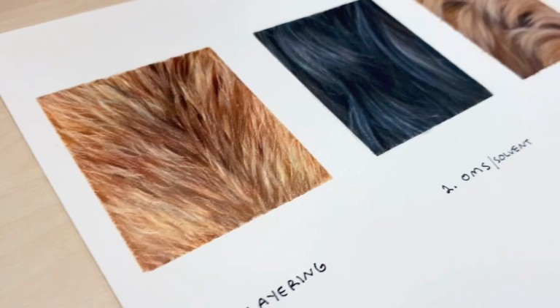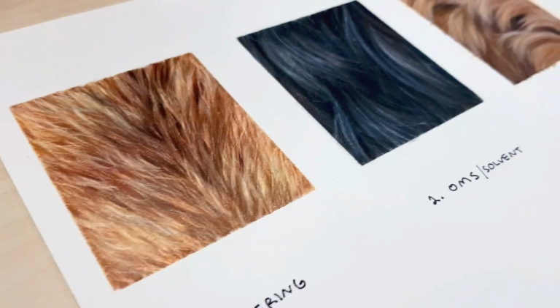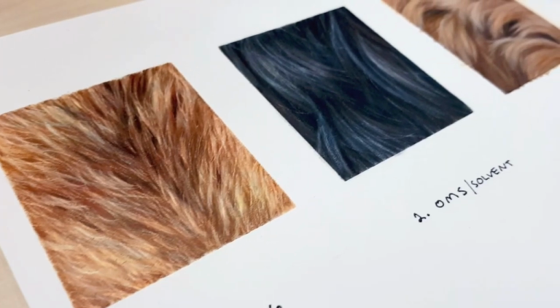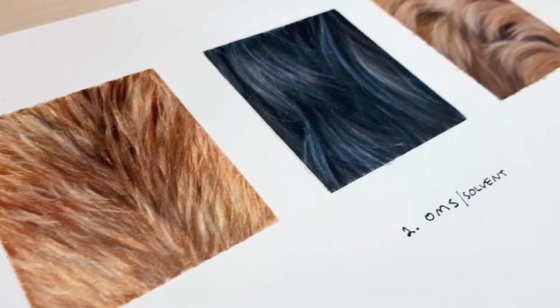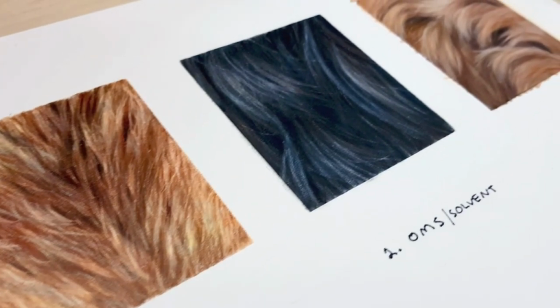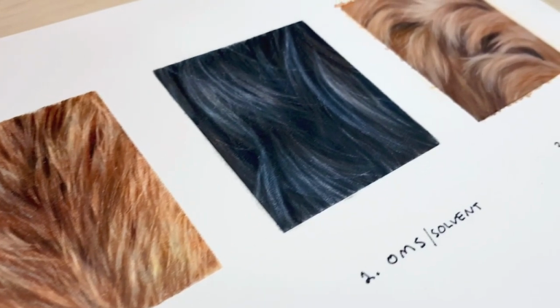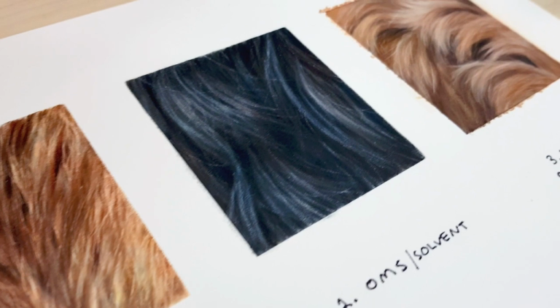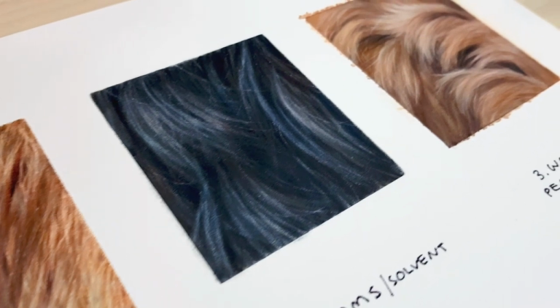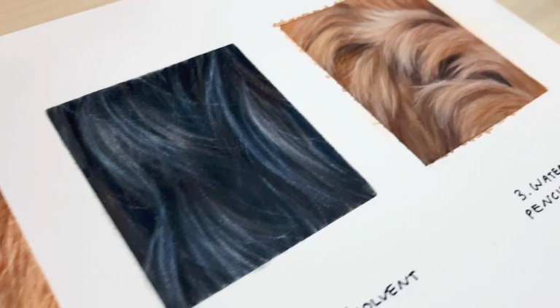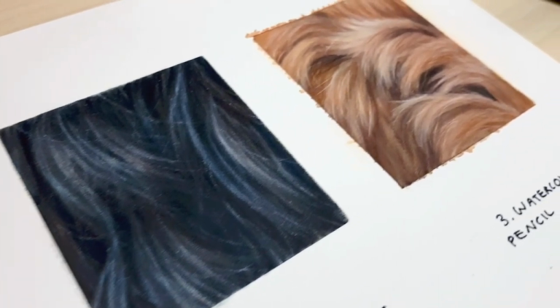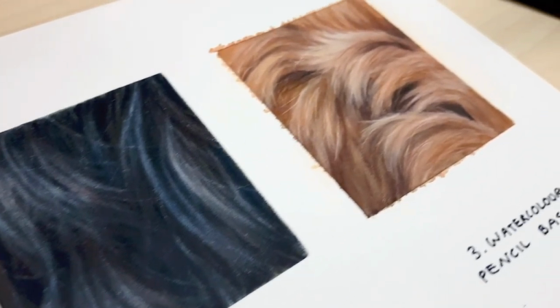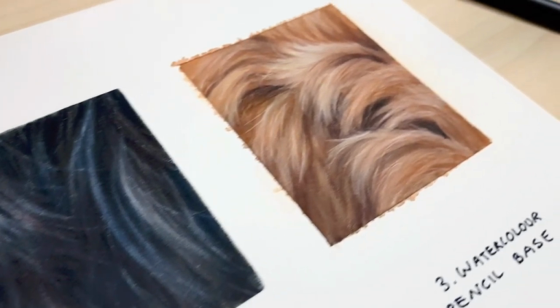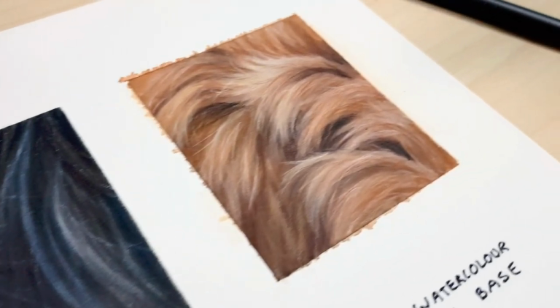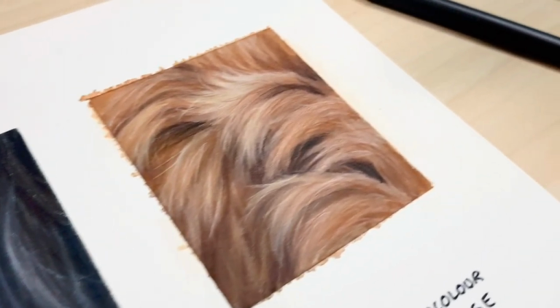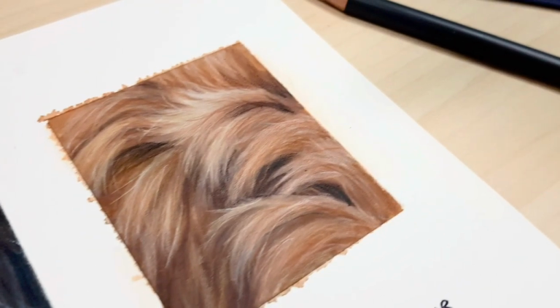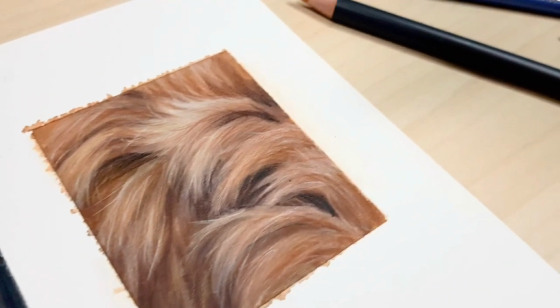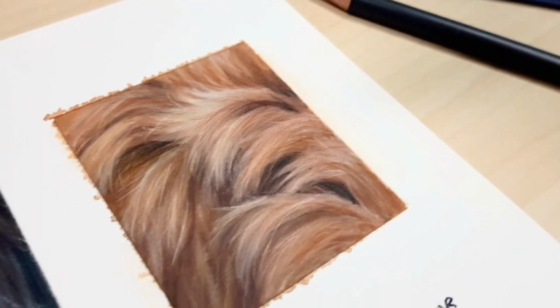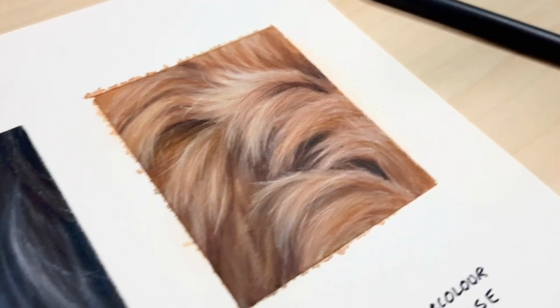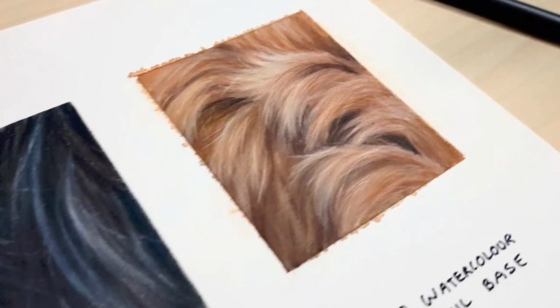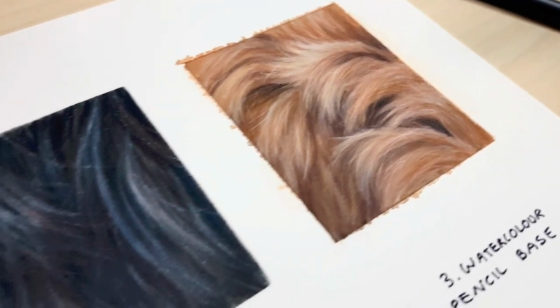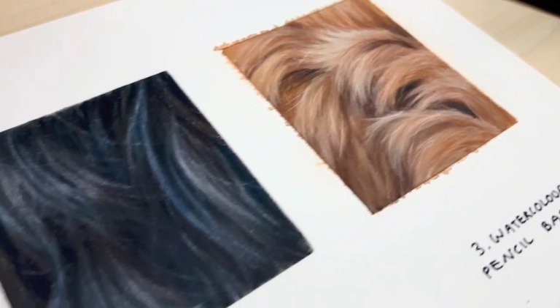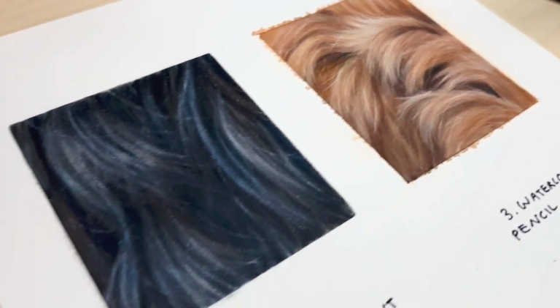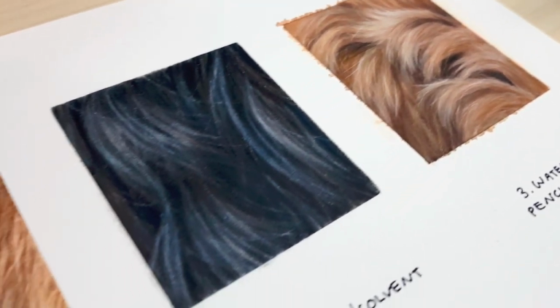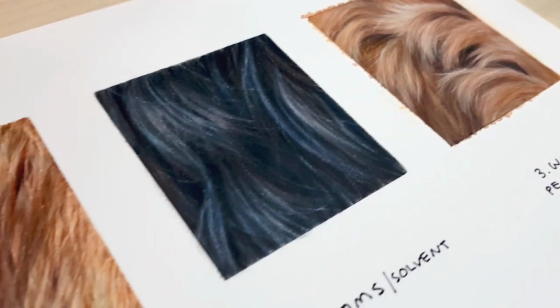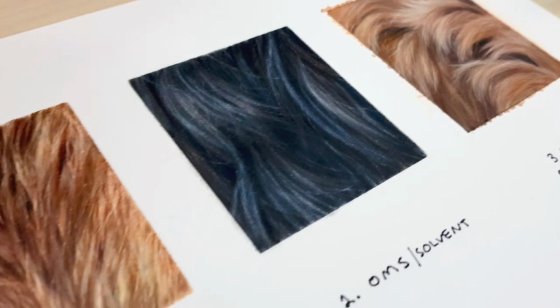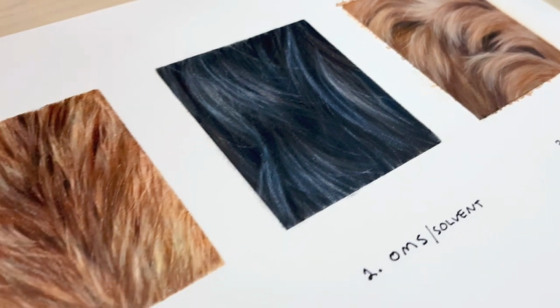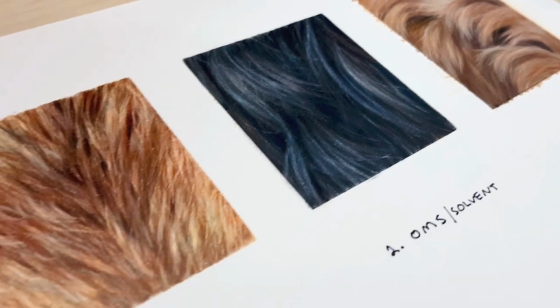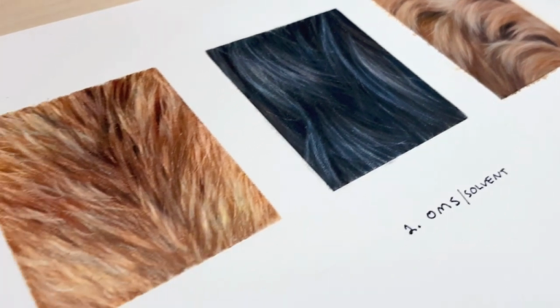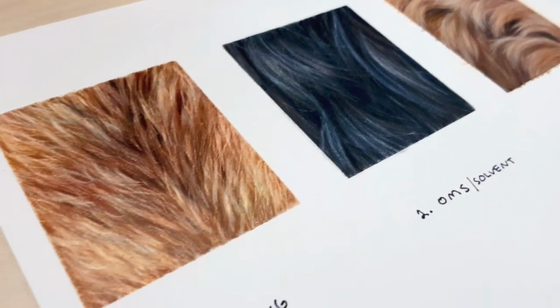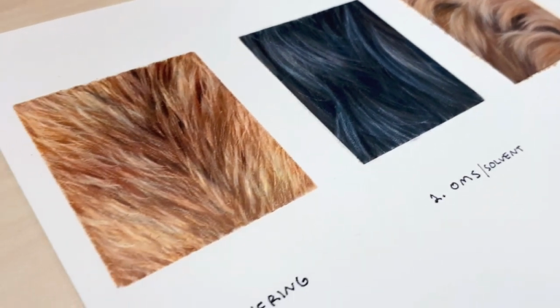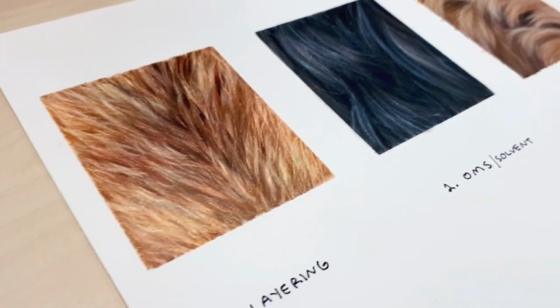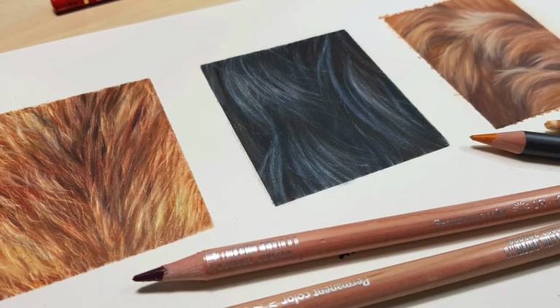If you found this tutorial useful, there's a playlist on the screen with other coloured pencil tips and tutorials that I think you might enjoy, so click on that and I'll see you over there.